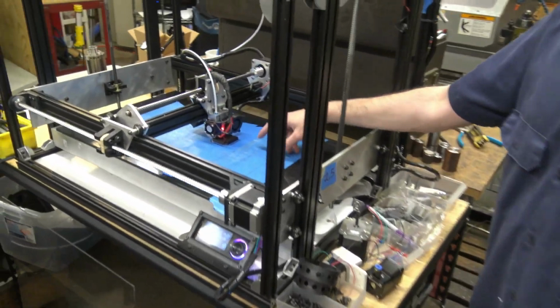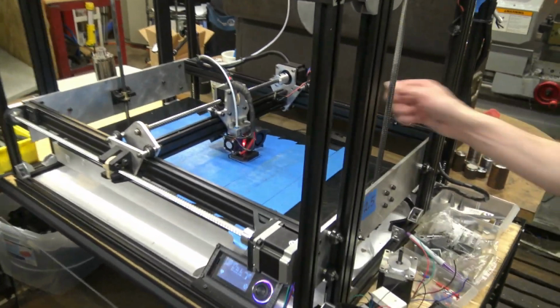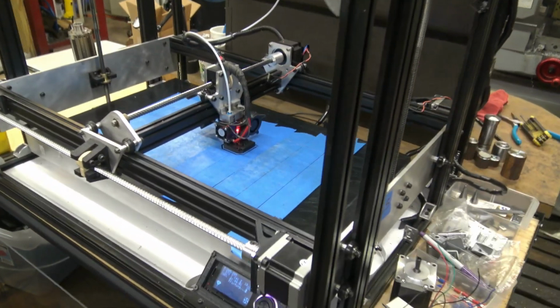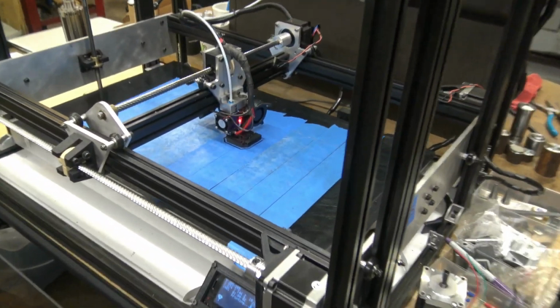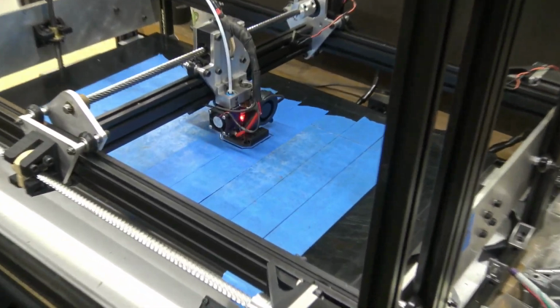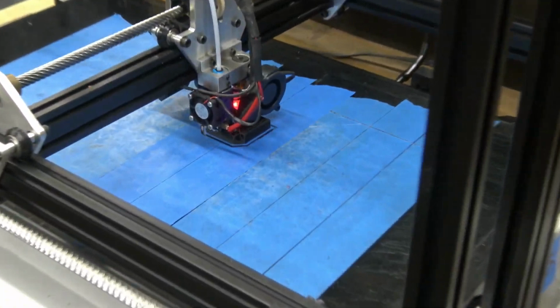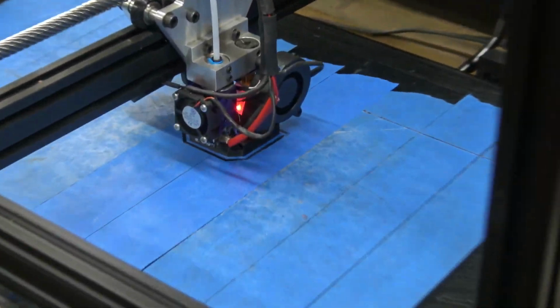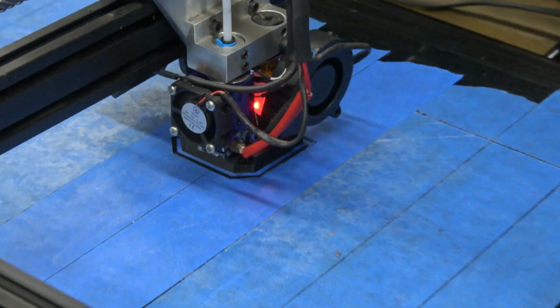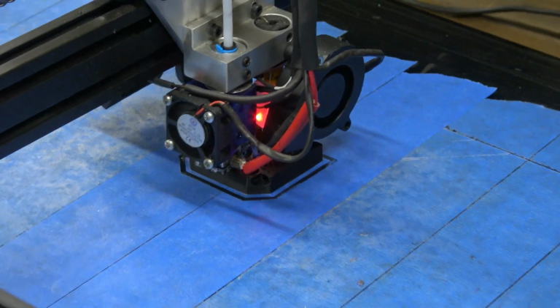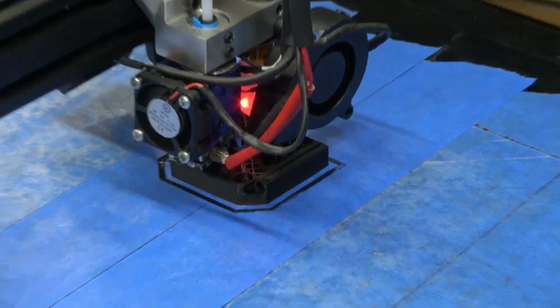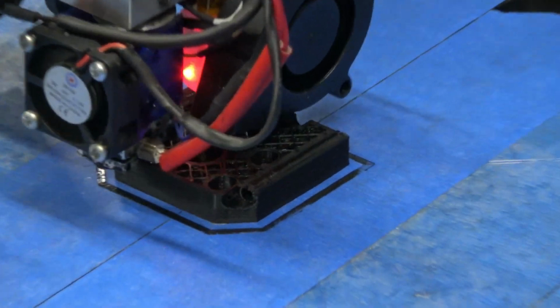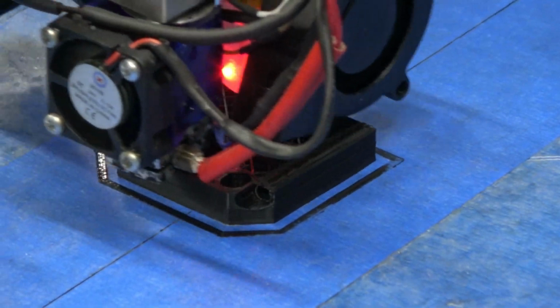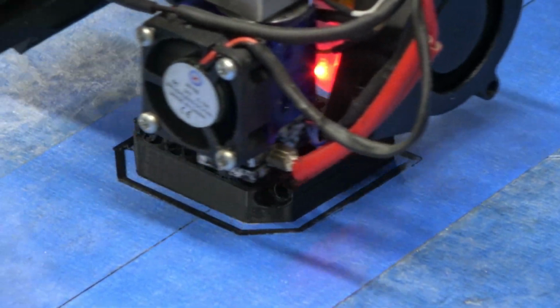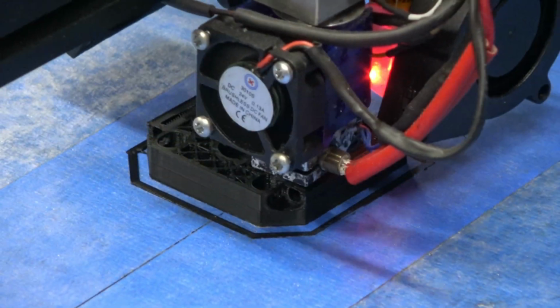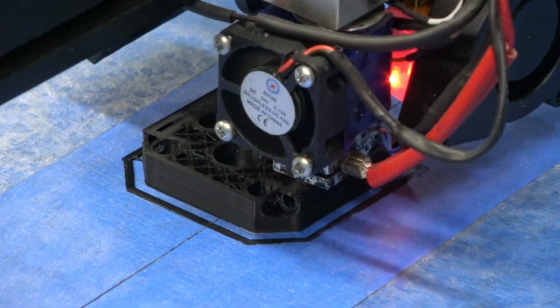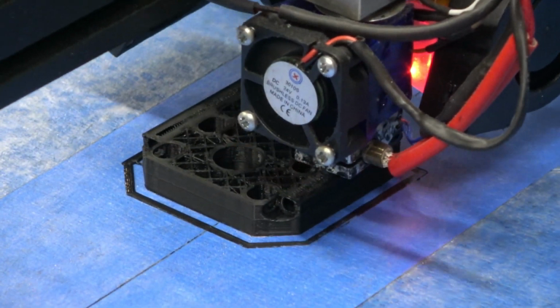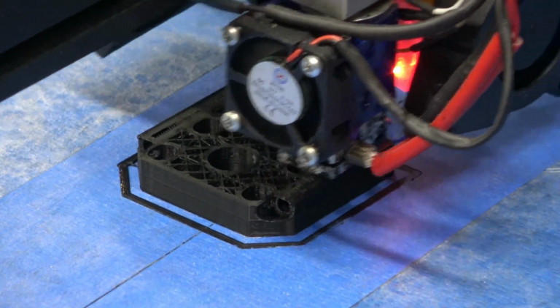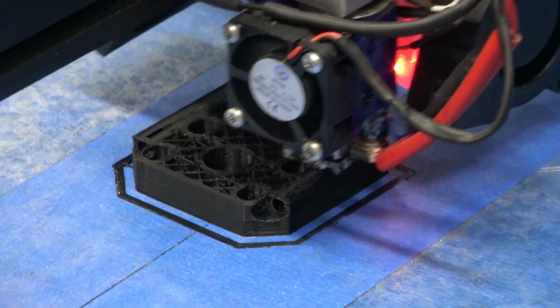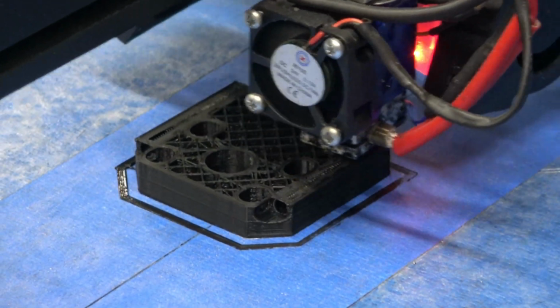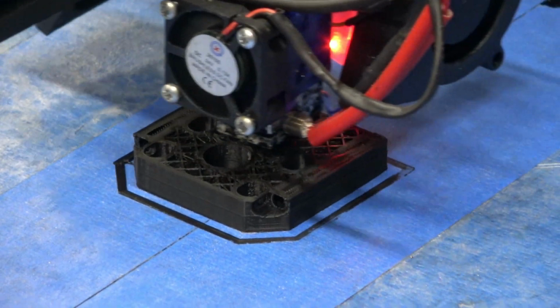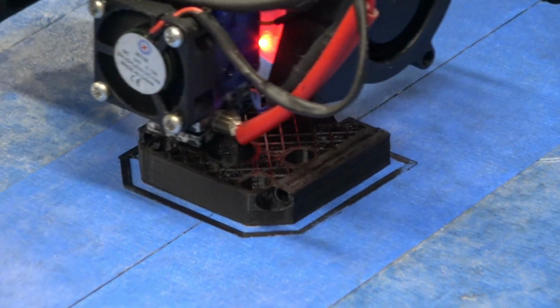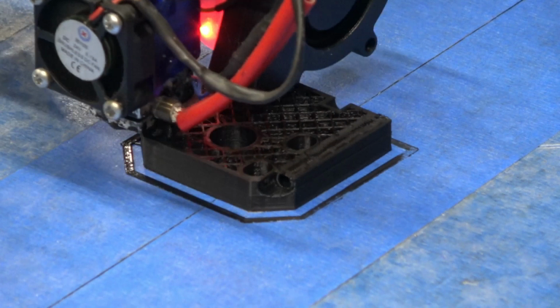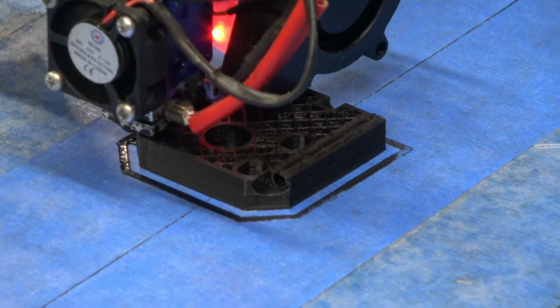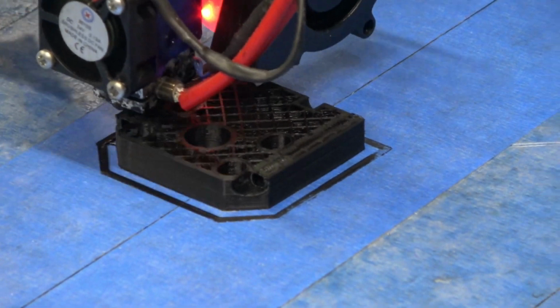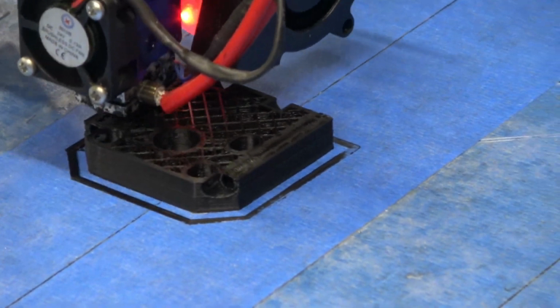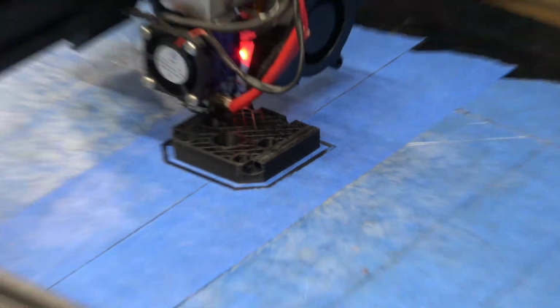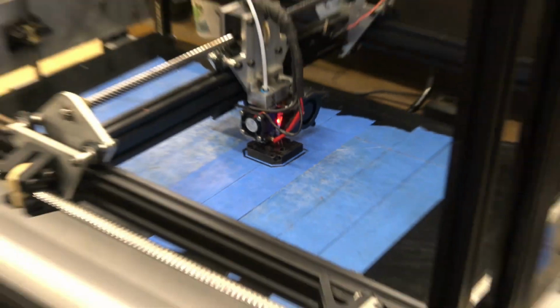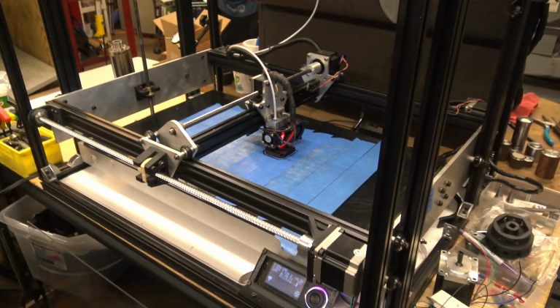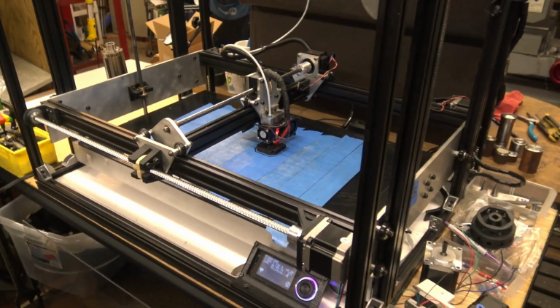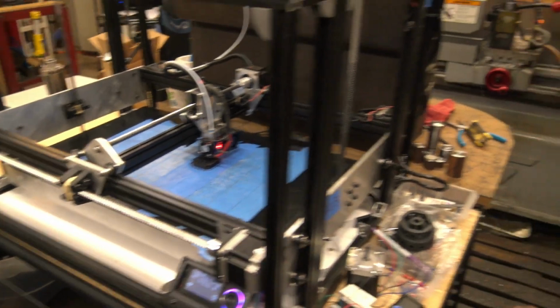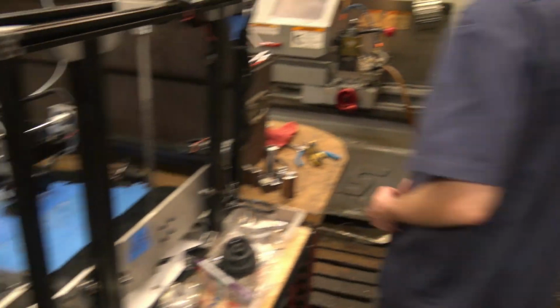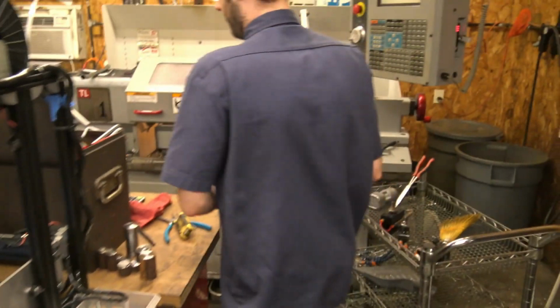This is it printing right here. It's going to be another hour and a half before it's done, but this is what it's going to look something like.